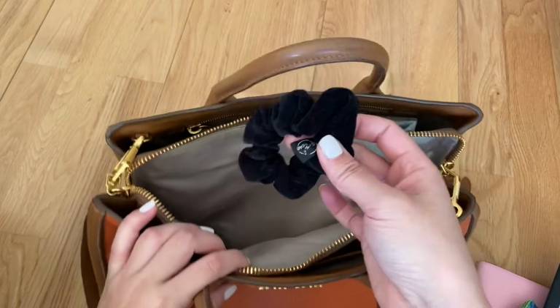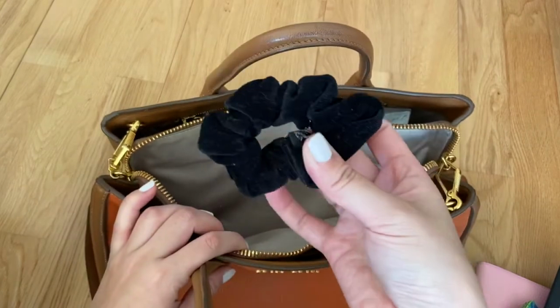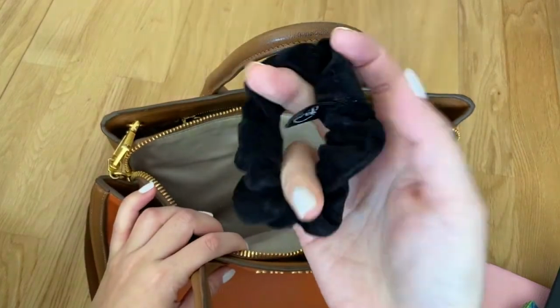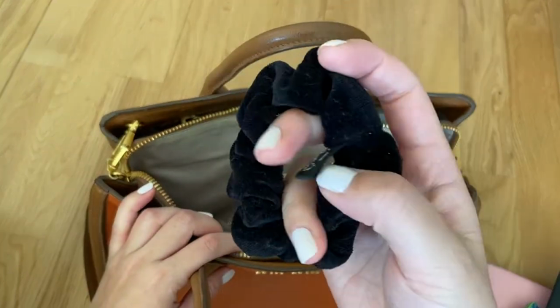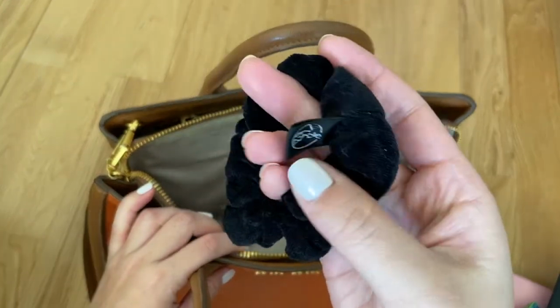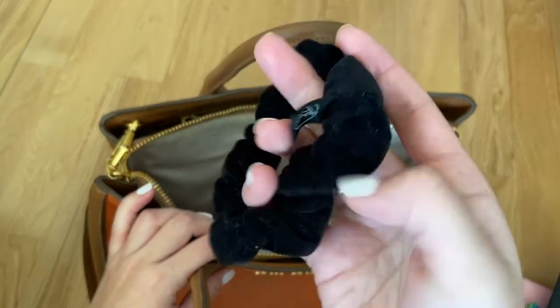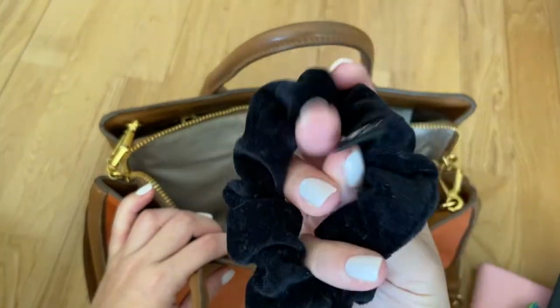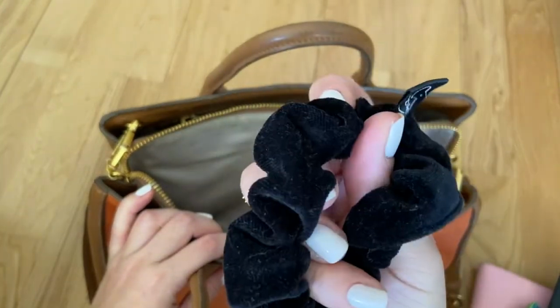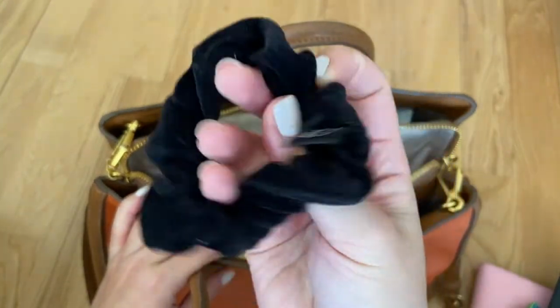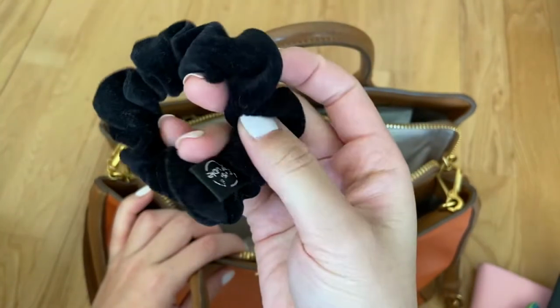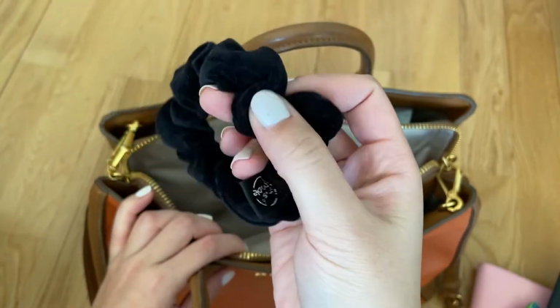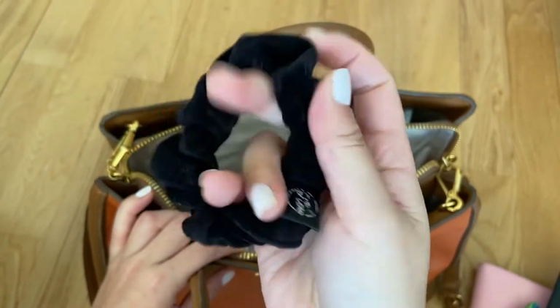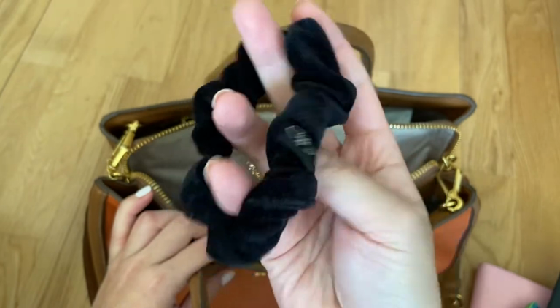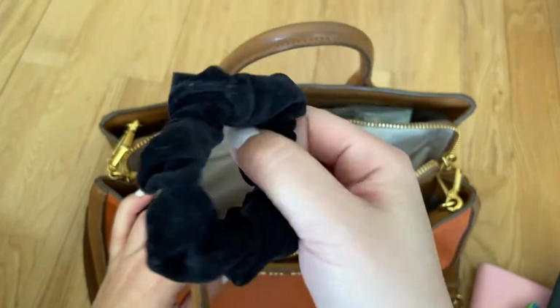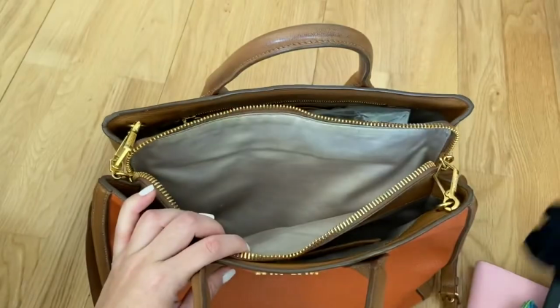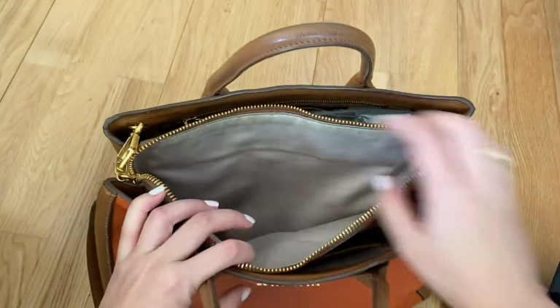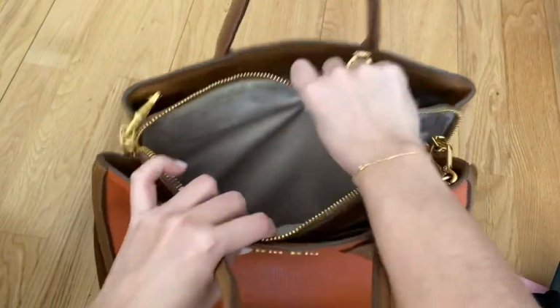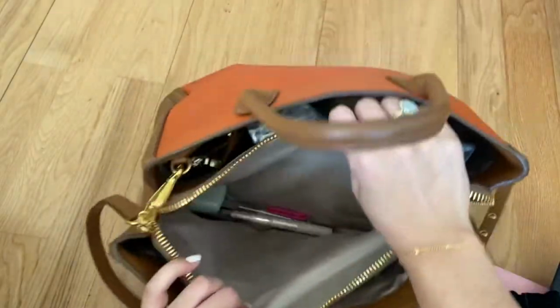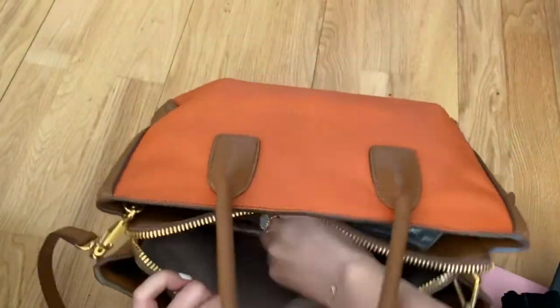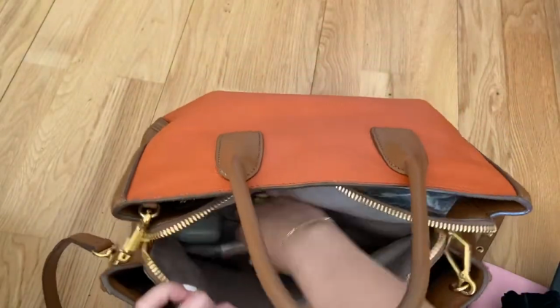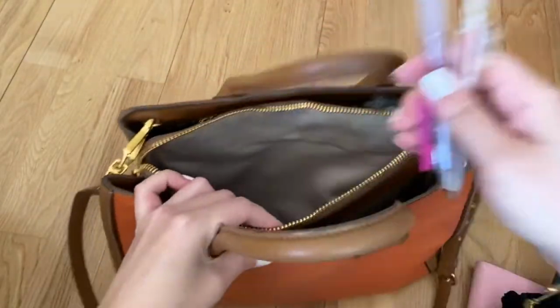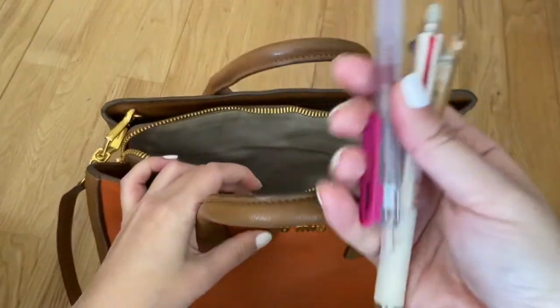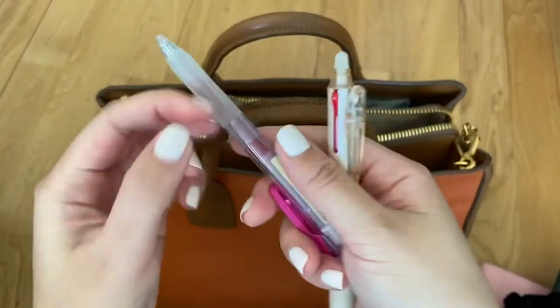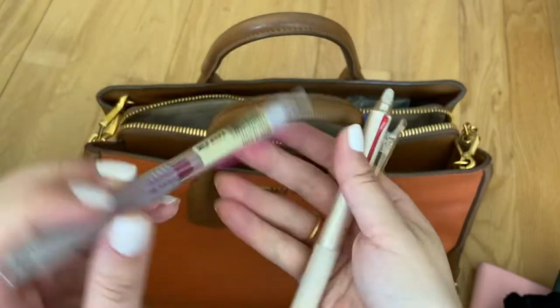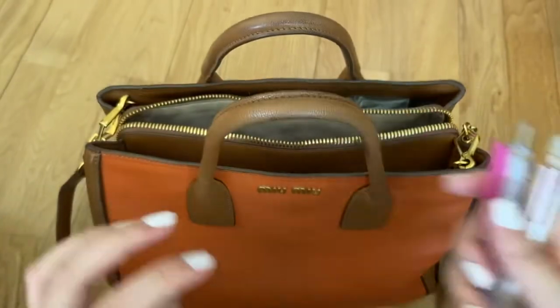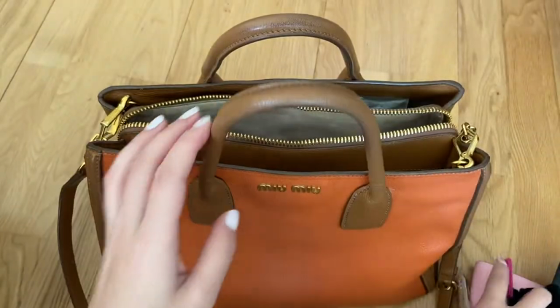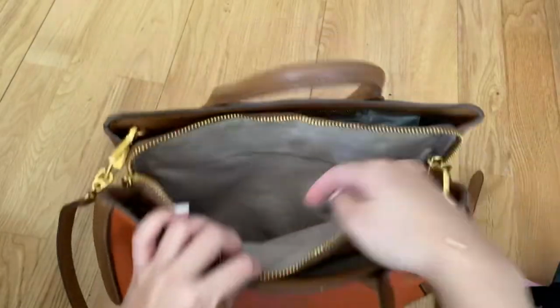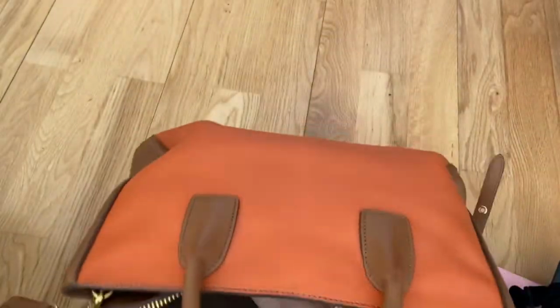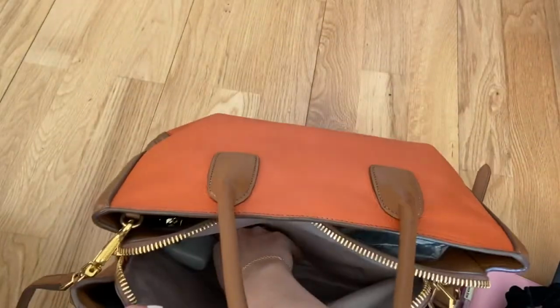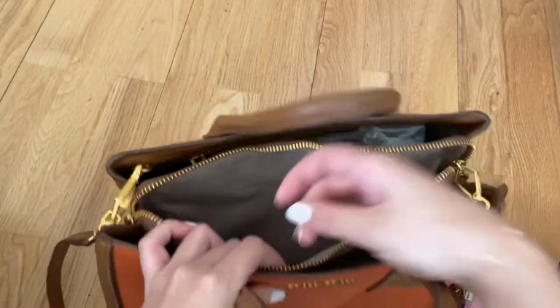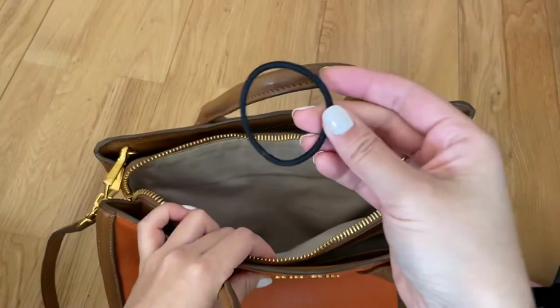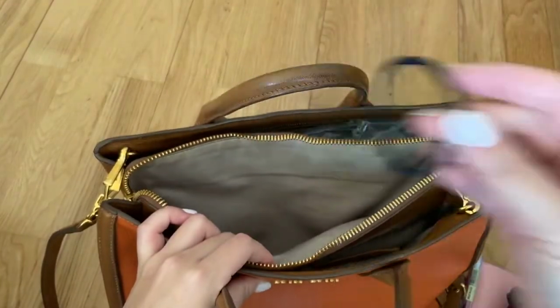I have a hair bubble — this is one of those Invisibubble ones but with the velvet thing on the outside, so this is very nice. I have got a couple of pens and a hair band.